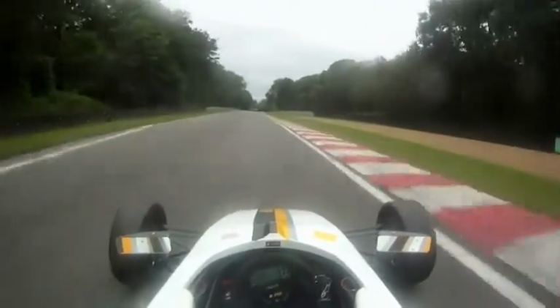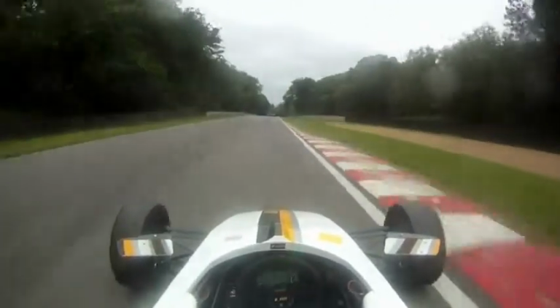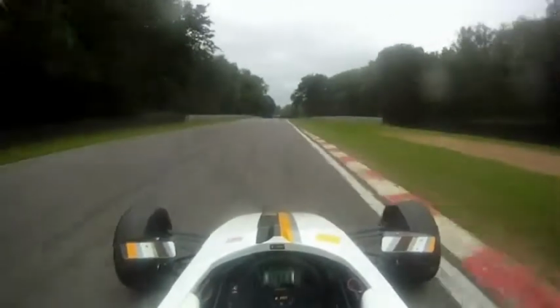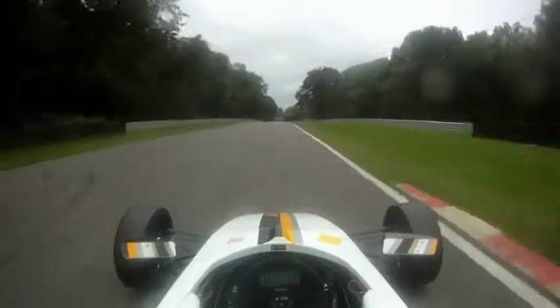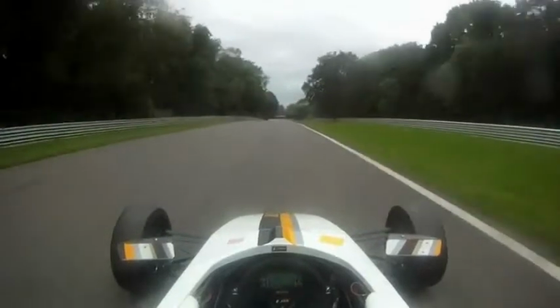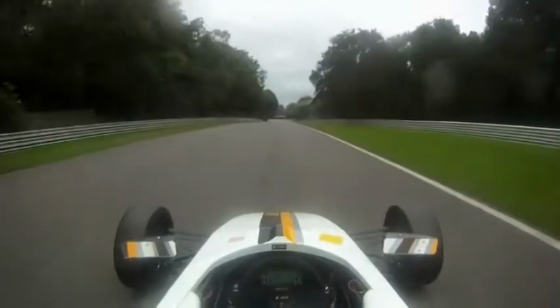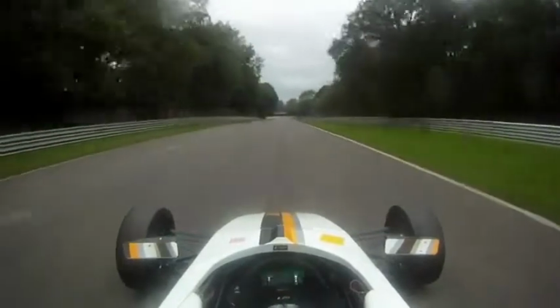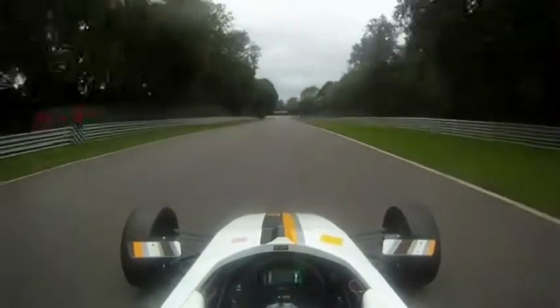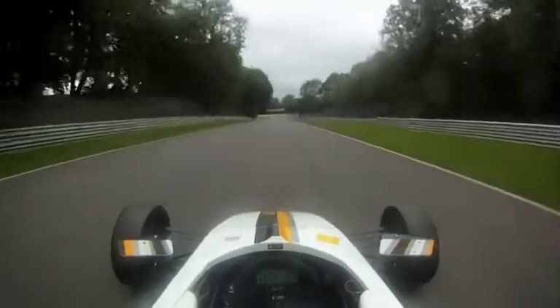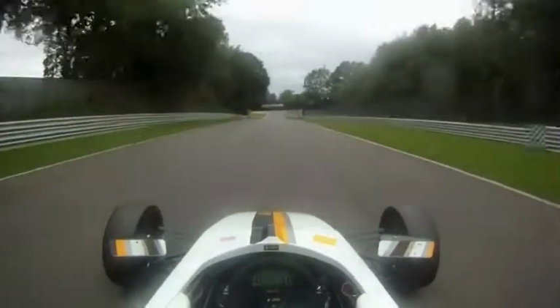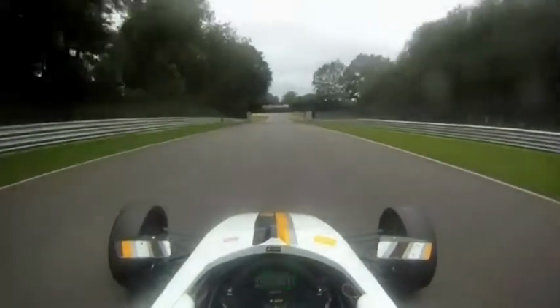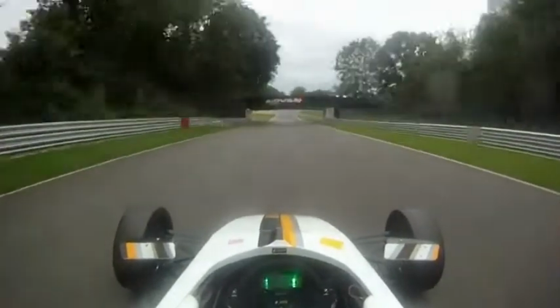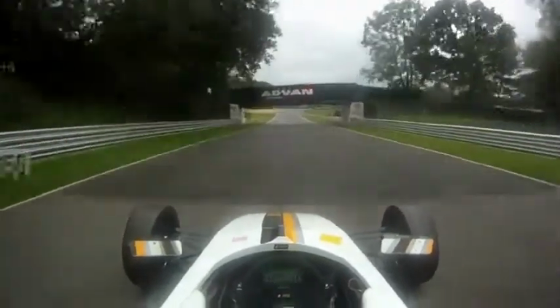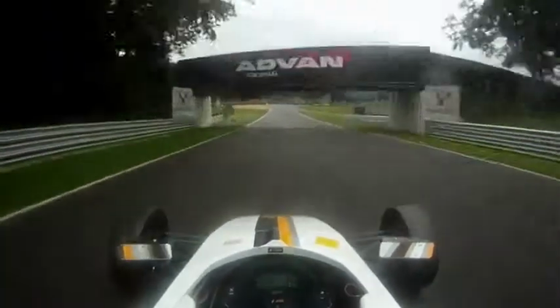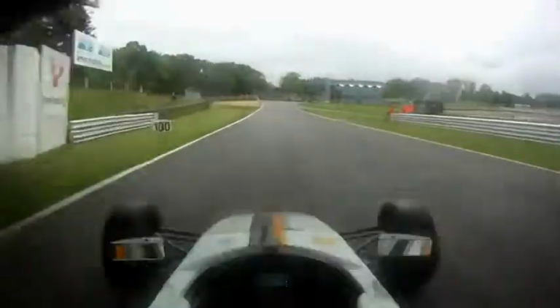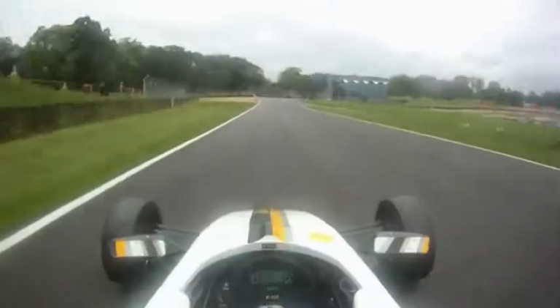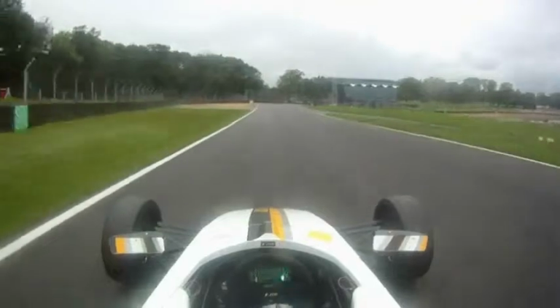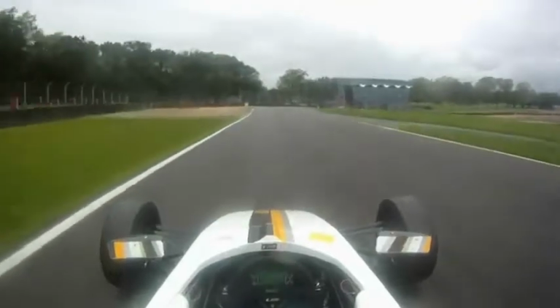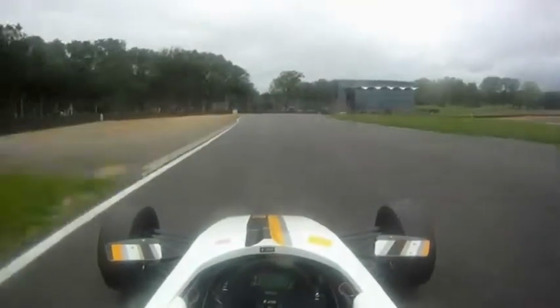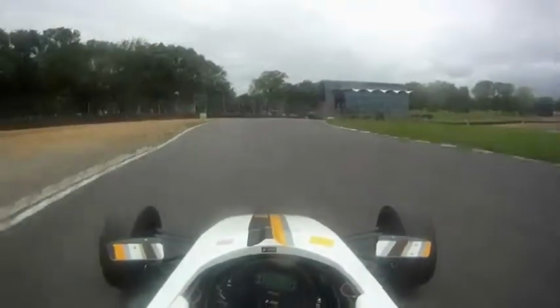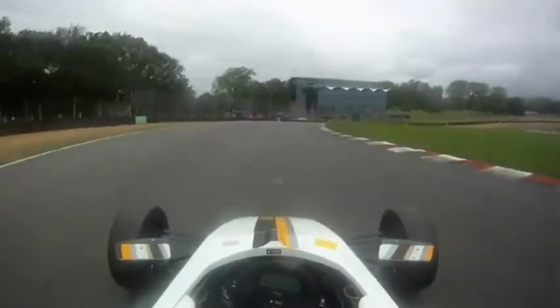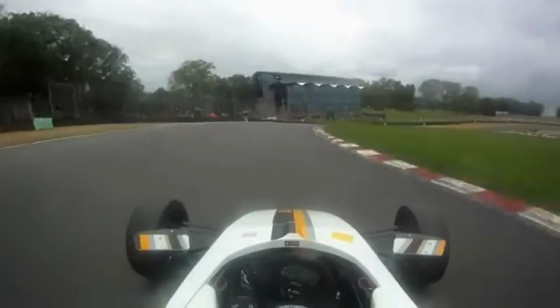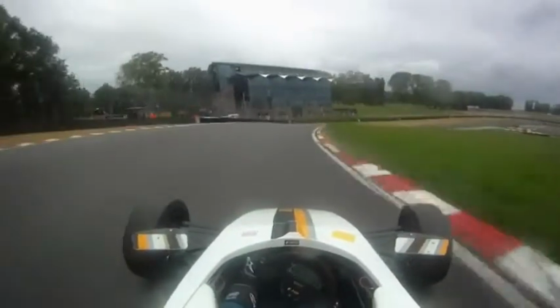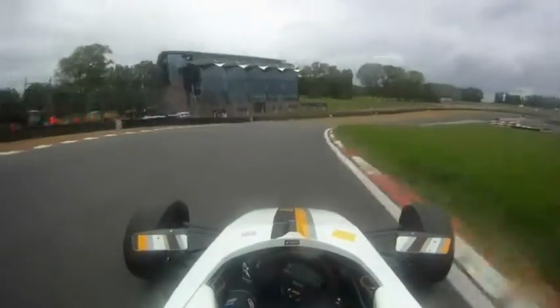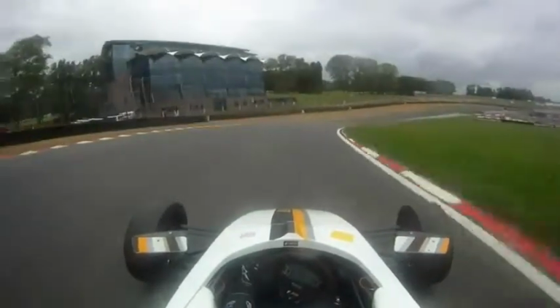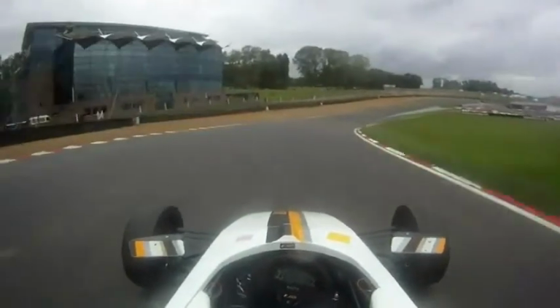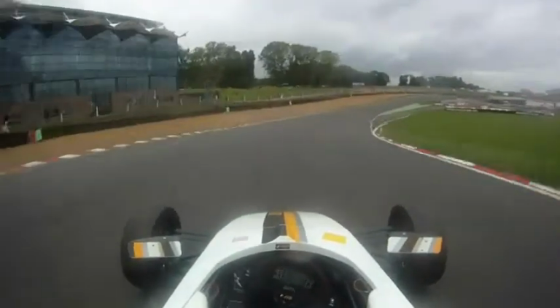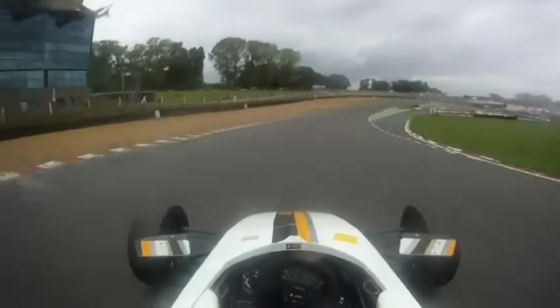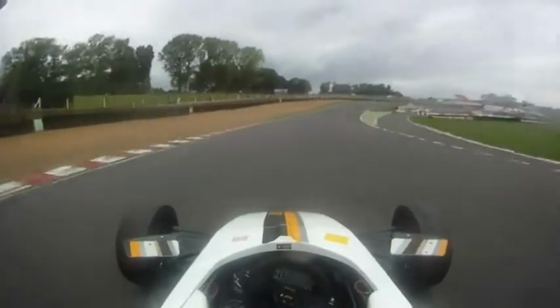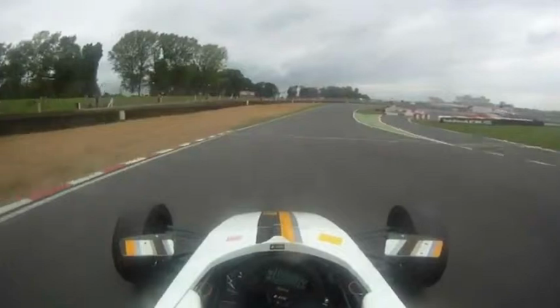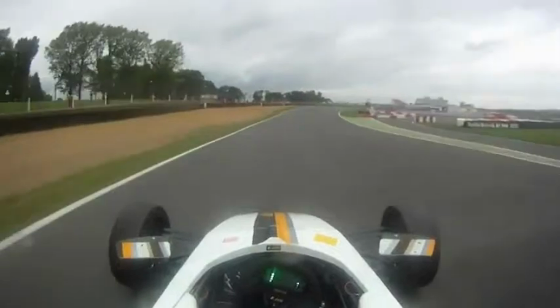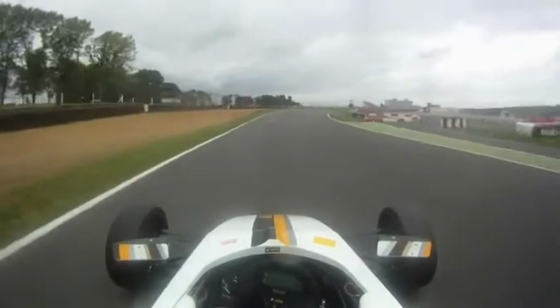This is the last corner, which is Clearways. You're in 5th gear and go down to 4th, carrying as much speed as possible at the apex and also having a good exit towards the straight.